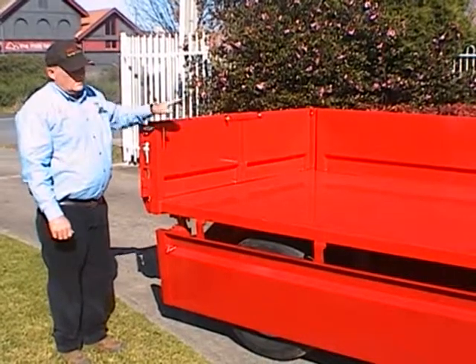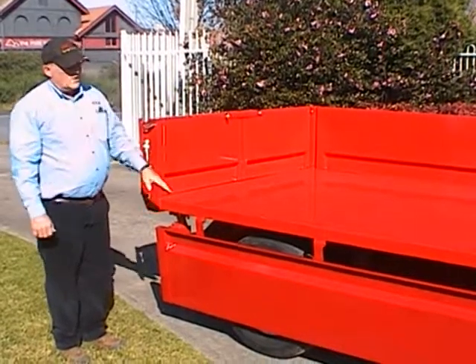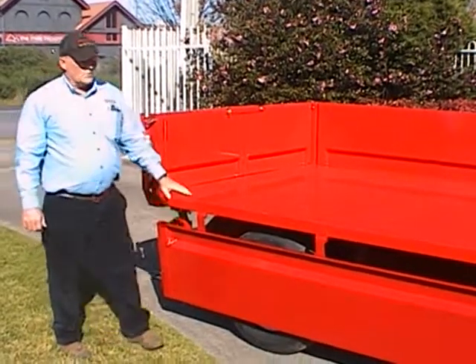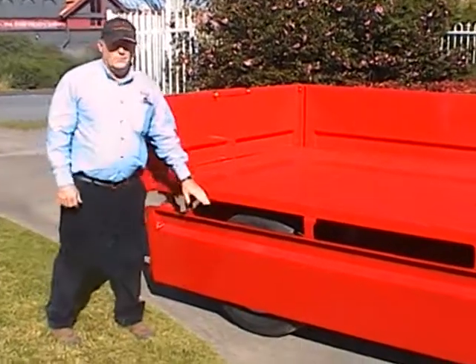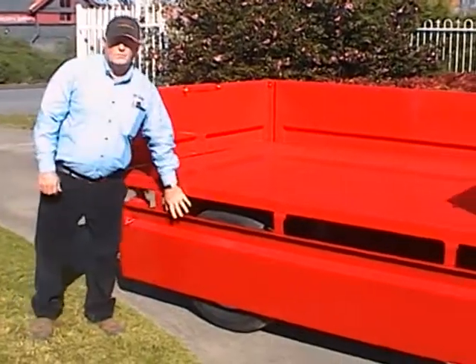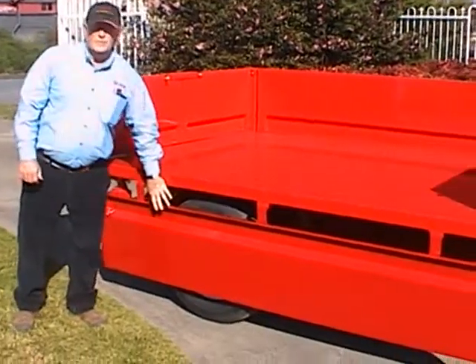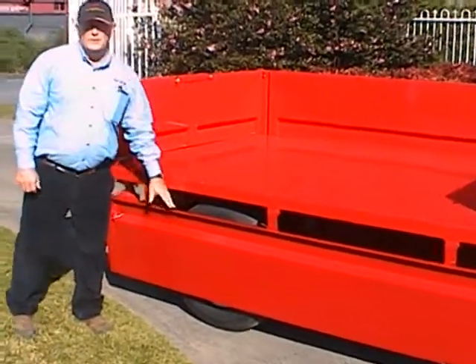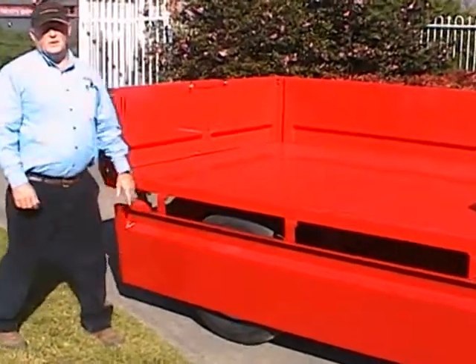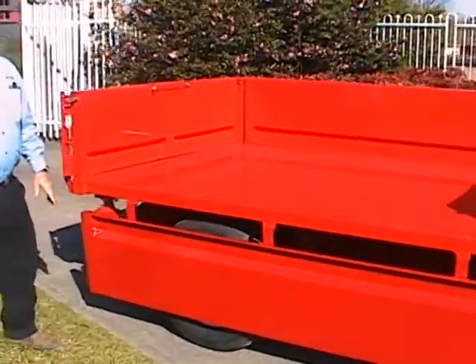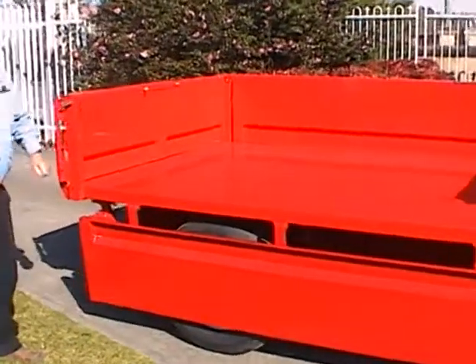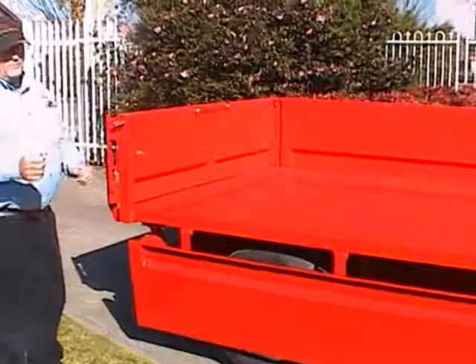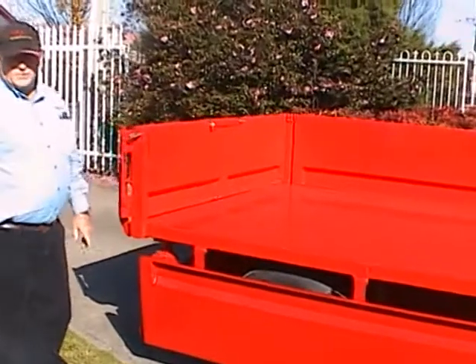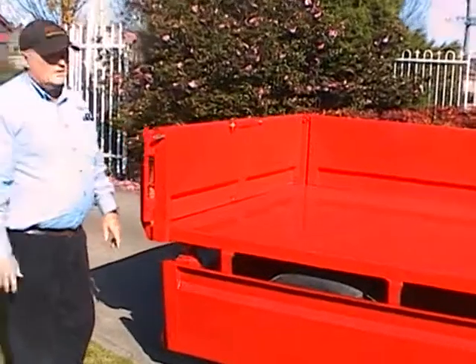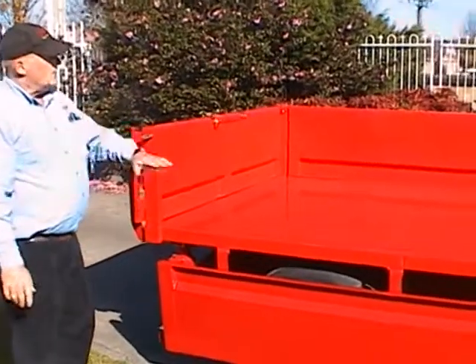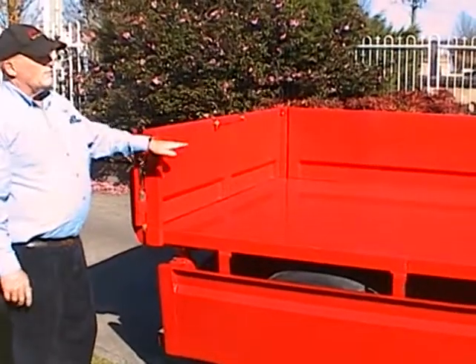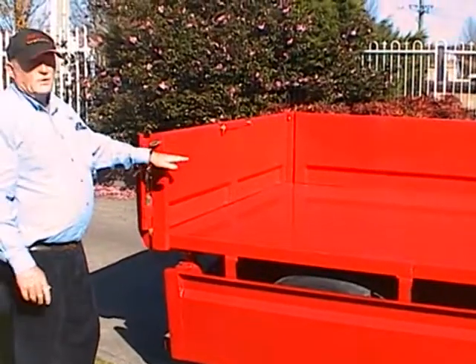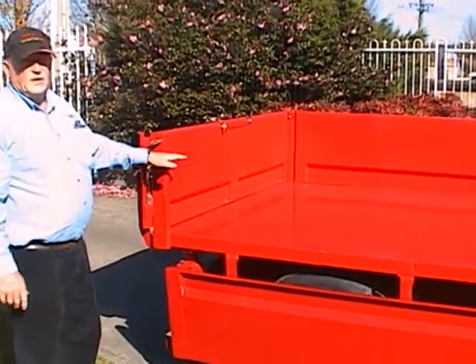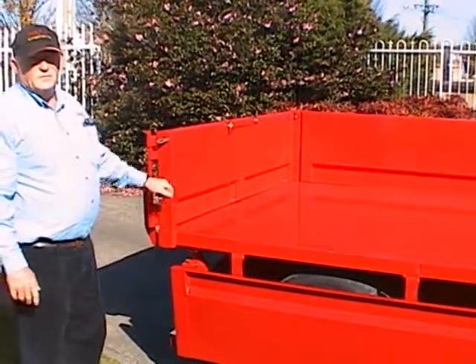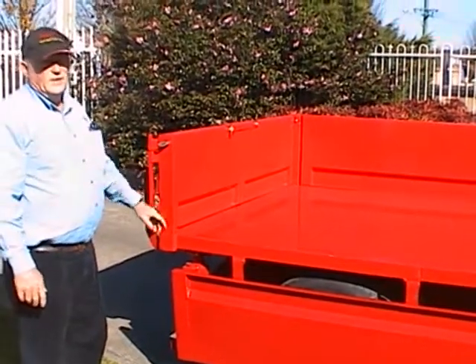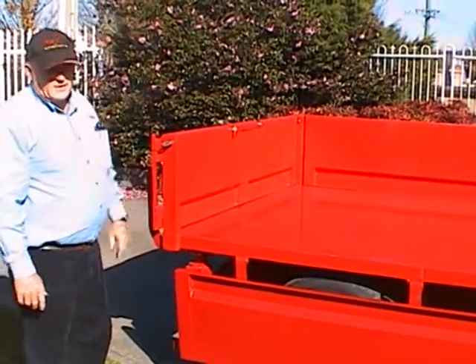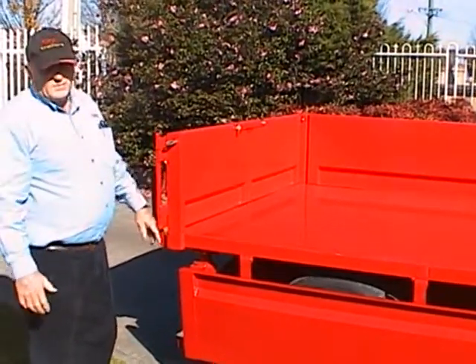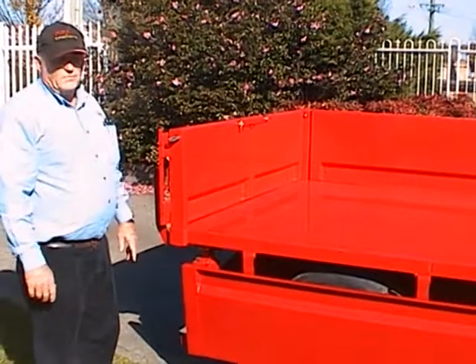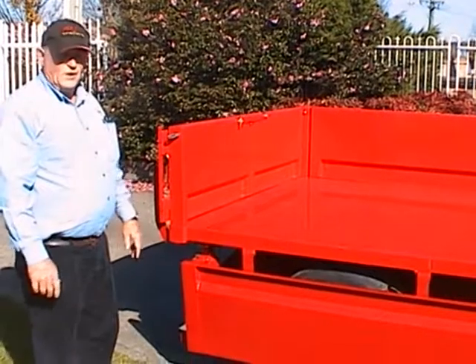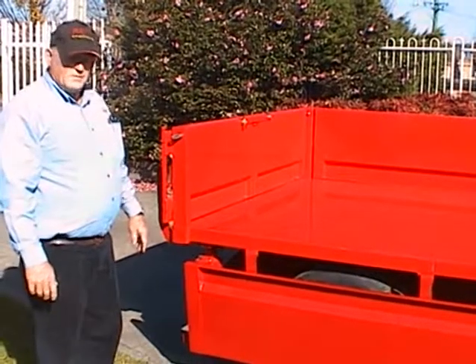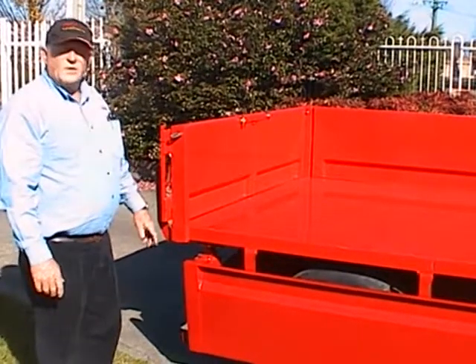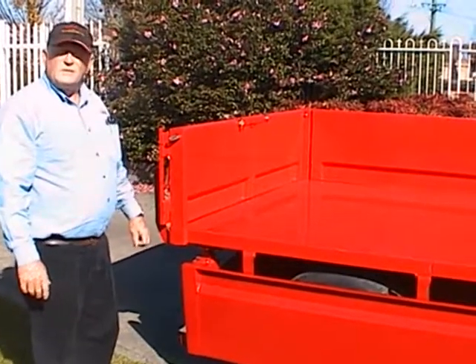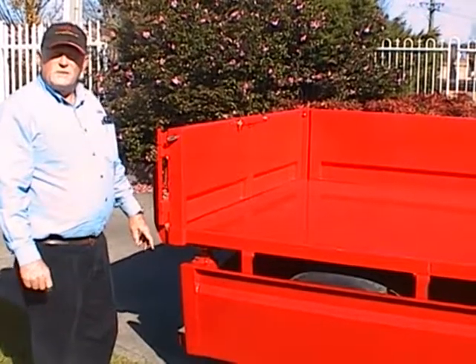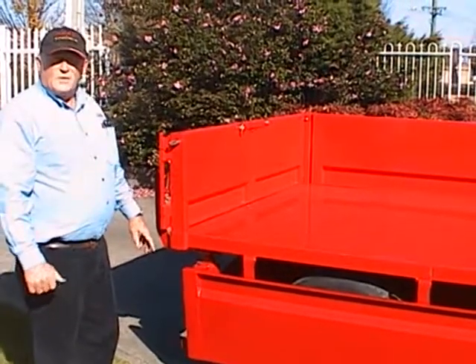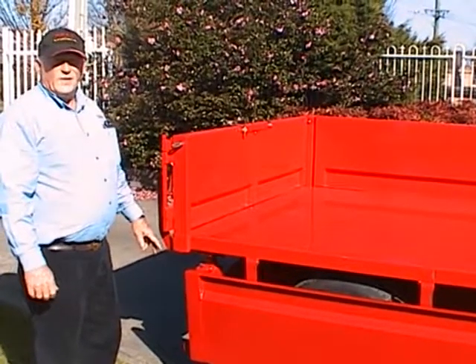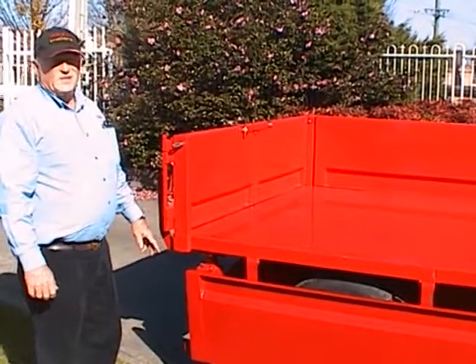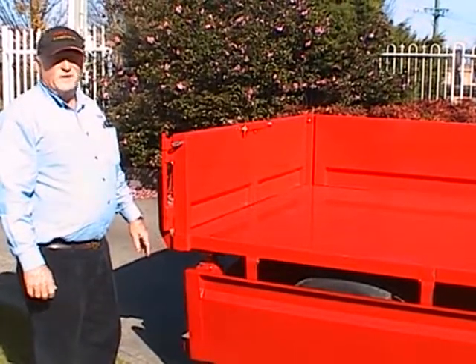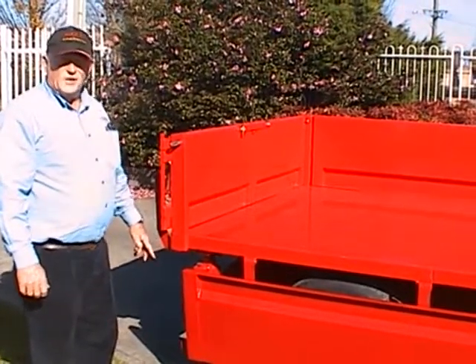The sides are also removable. They're on pintle hinges and can be slid off and put aside. You can end up with a flat top trailer, which is convenient. Sometimes you've got a load that you need to put on it that just doesn't fit inside the box.